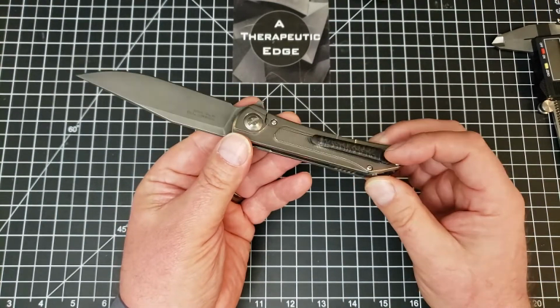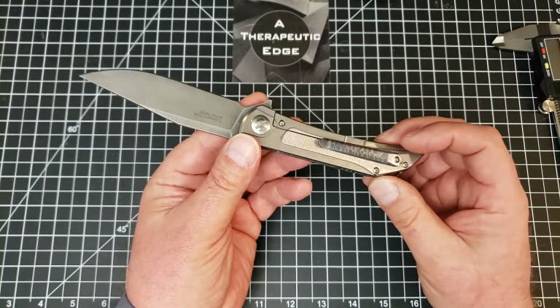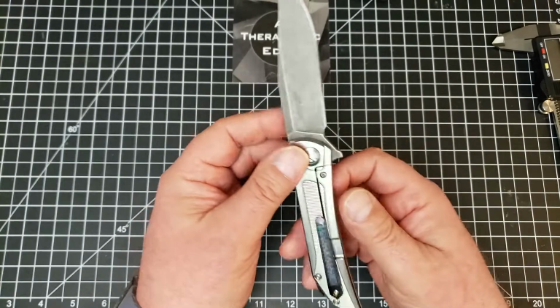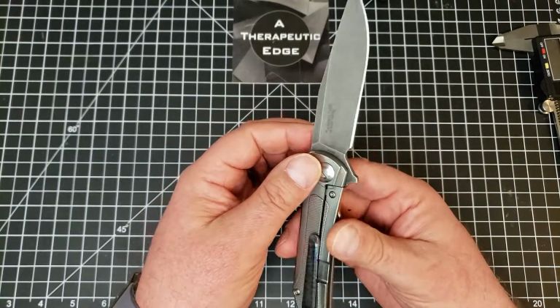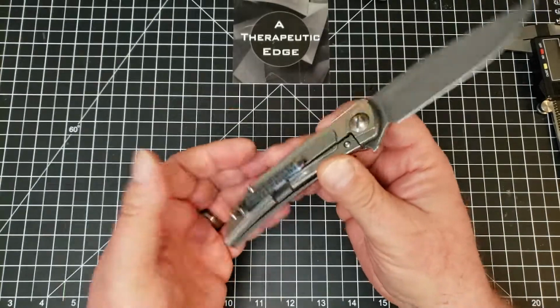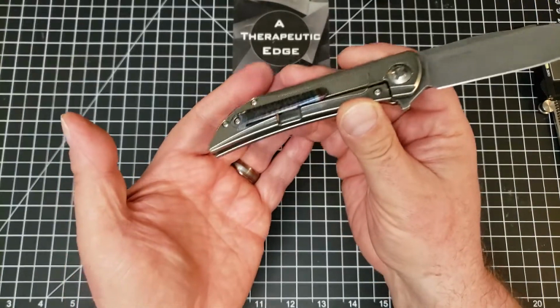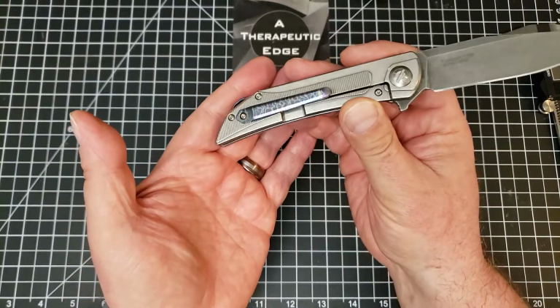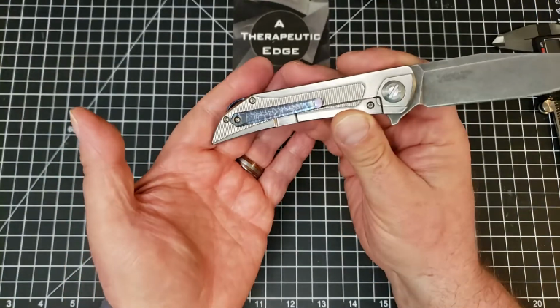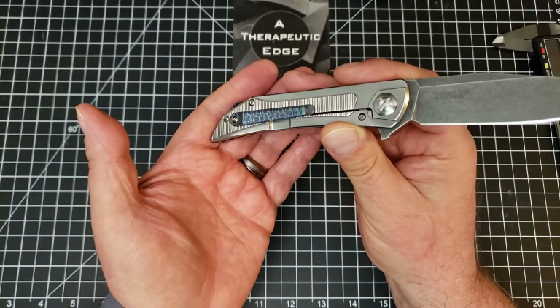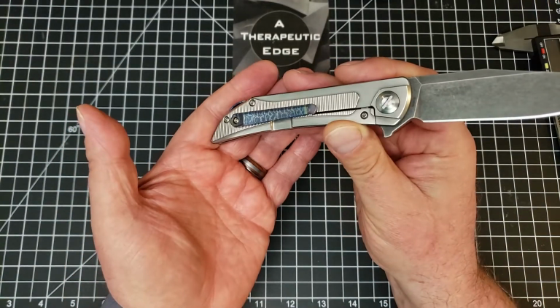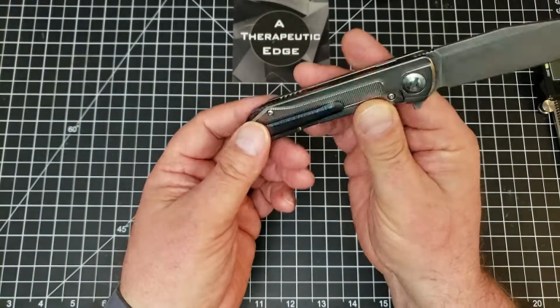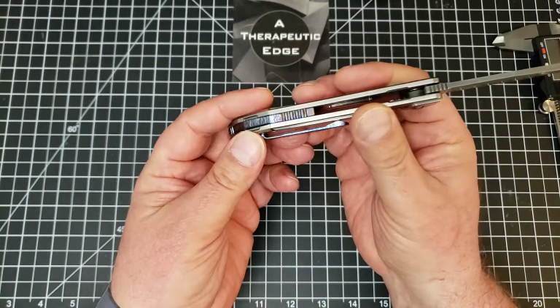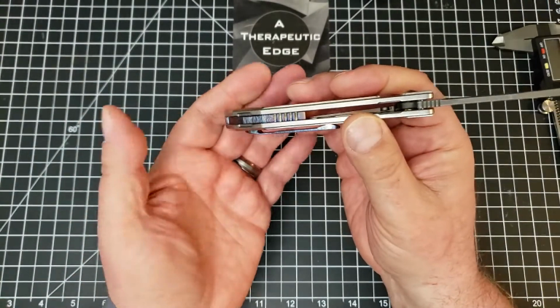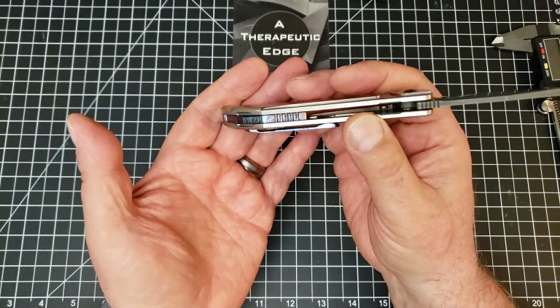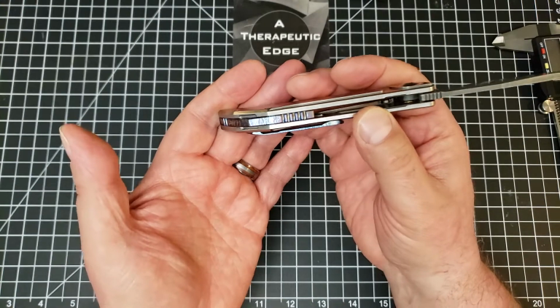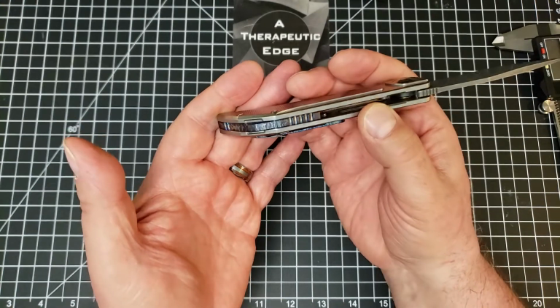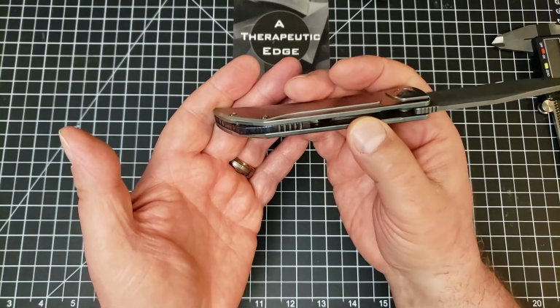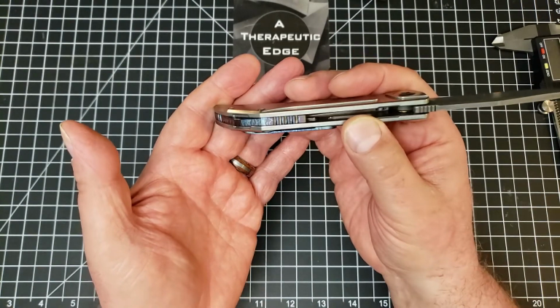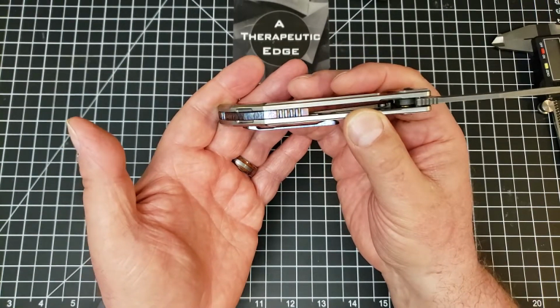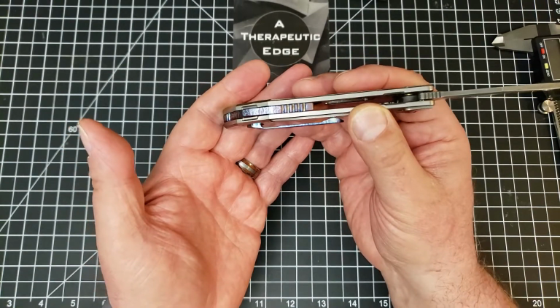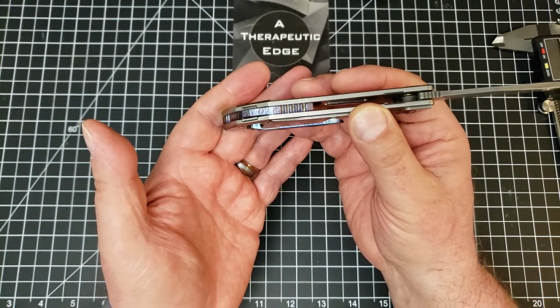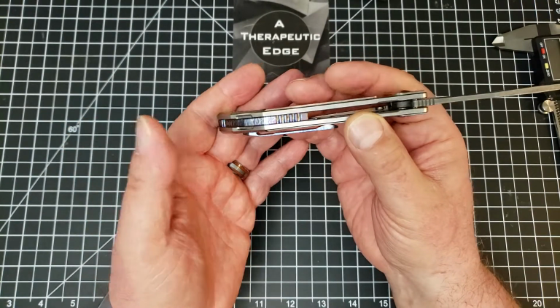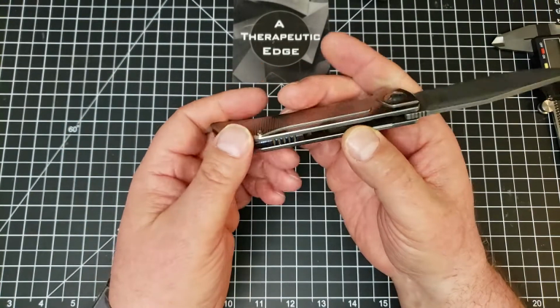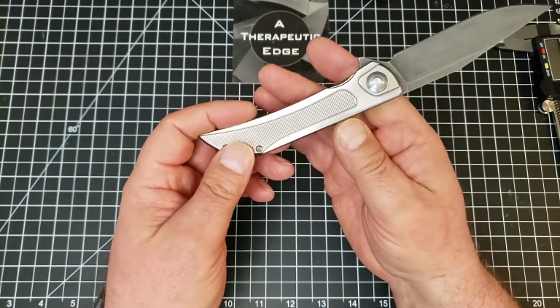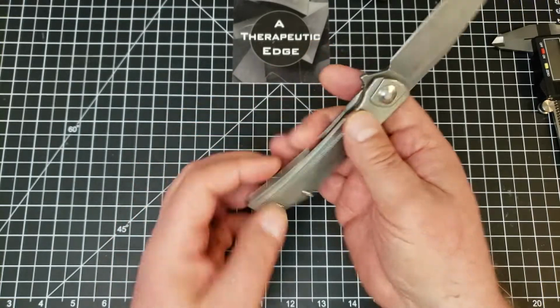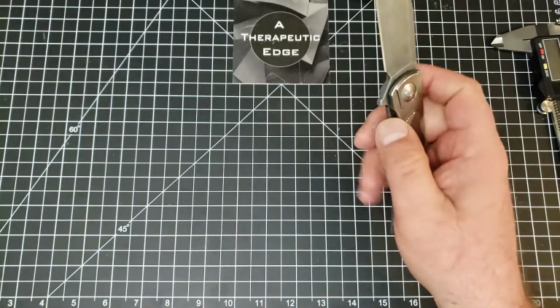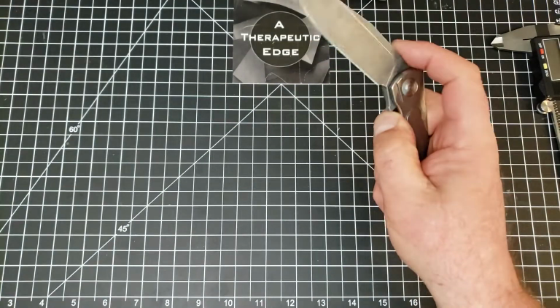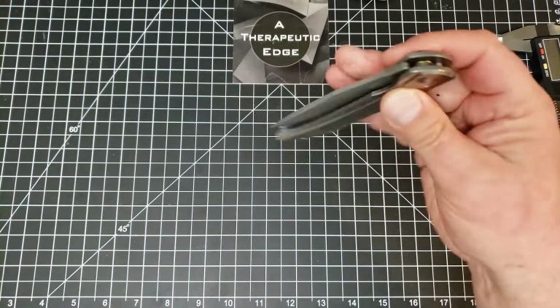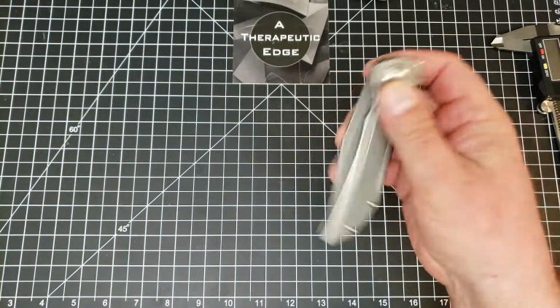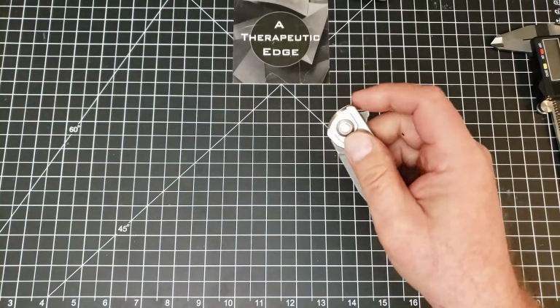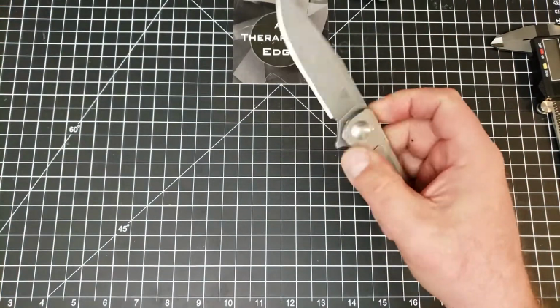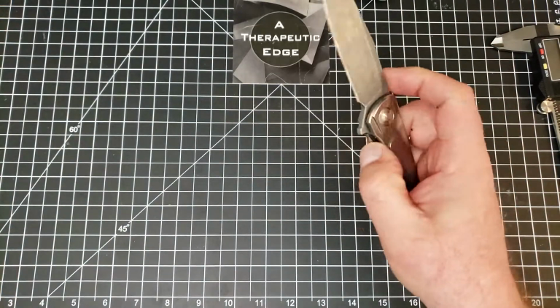The party piece, of course, is the lightning strike anno he did on the clip and on the backspacer. He did great work. The action was always very good - Tuyas have good action and this one is no exception.